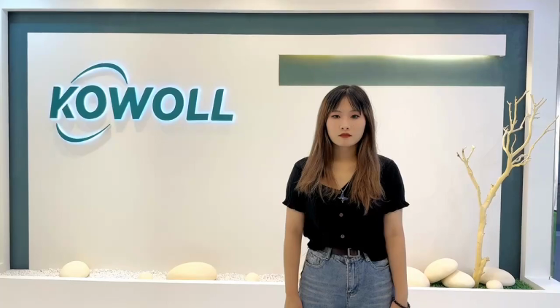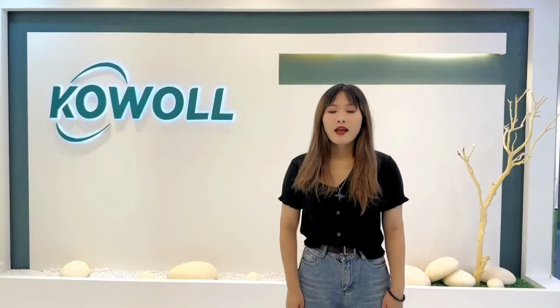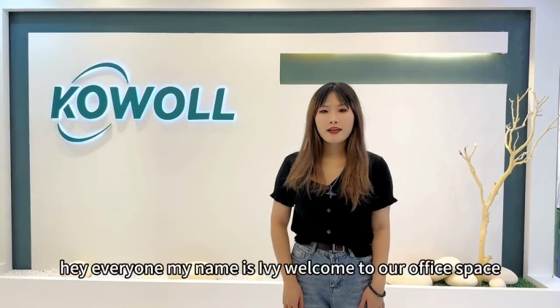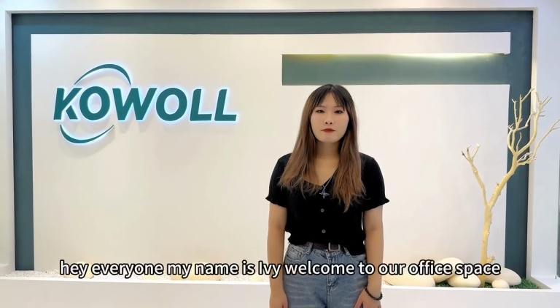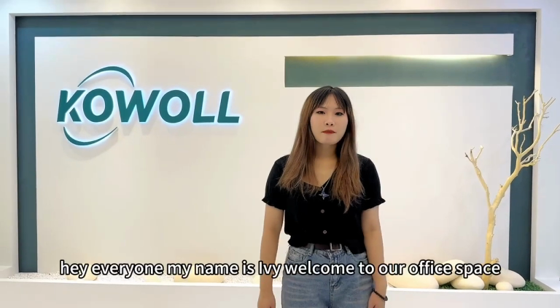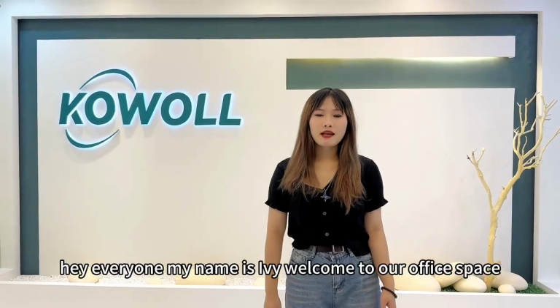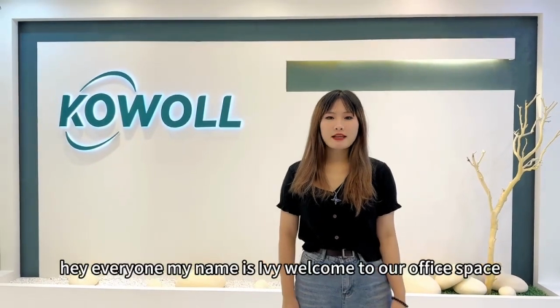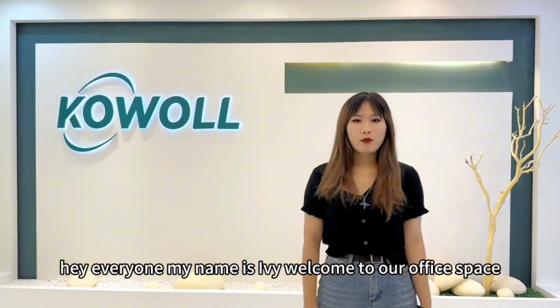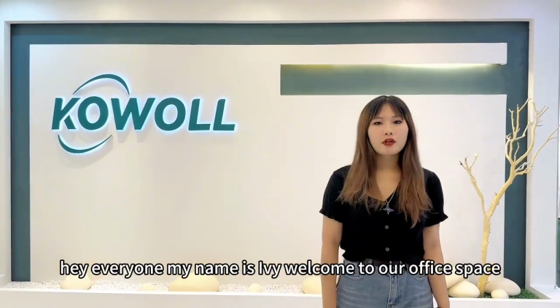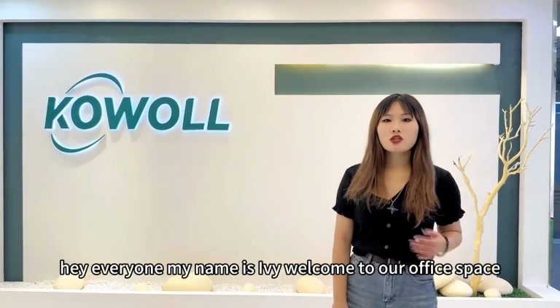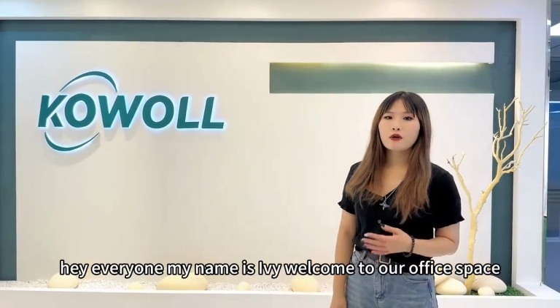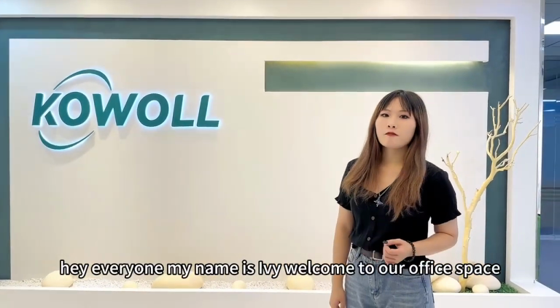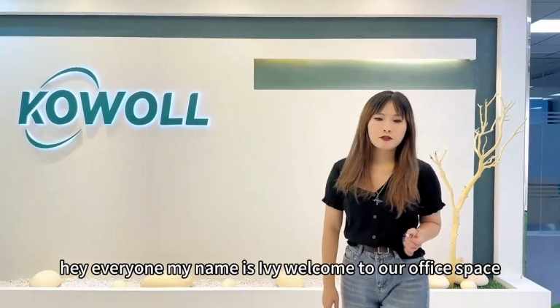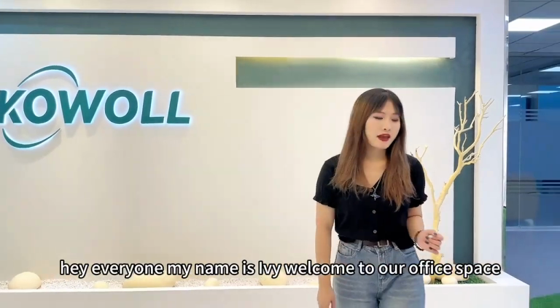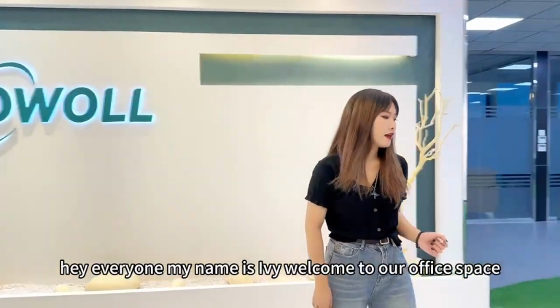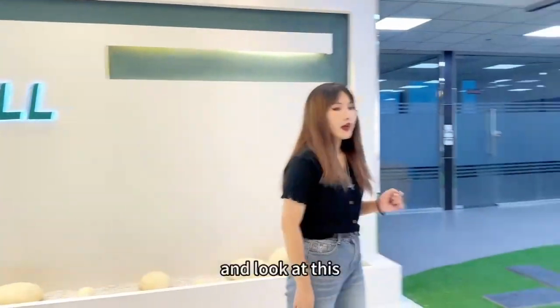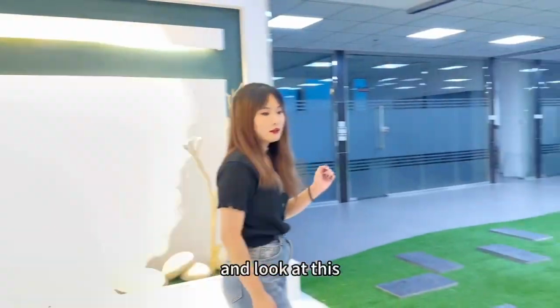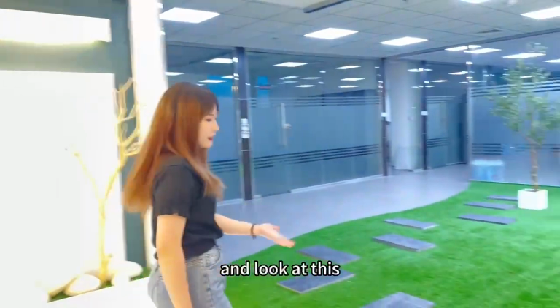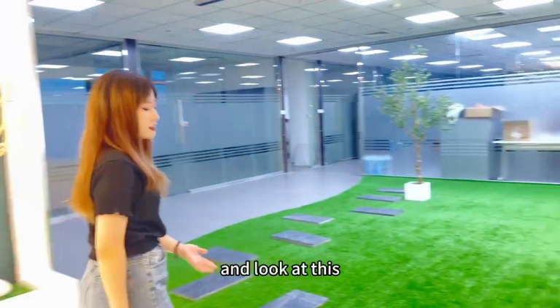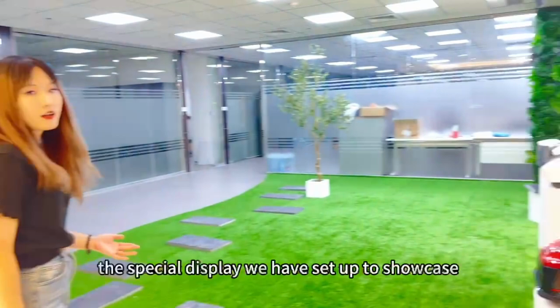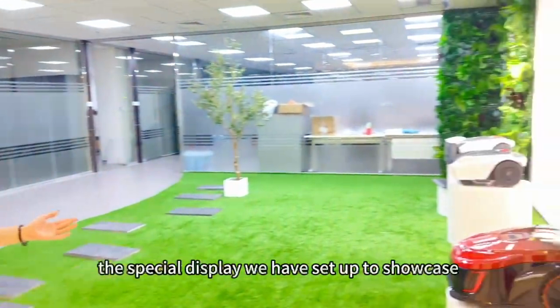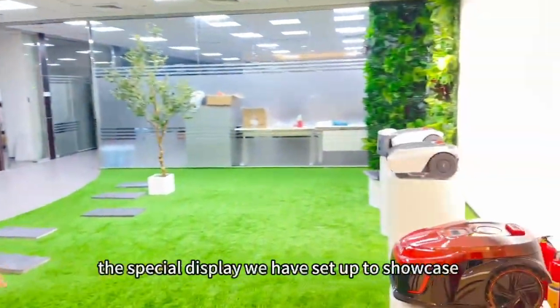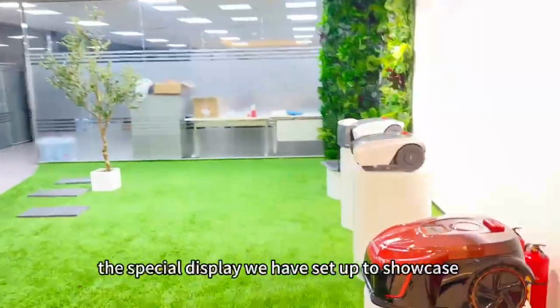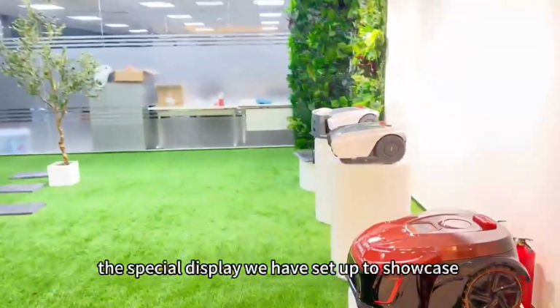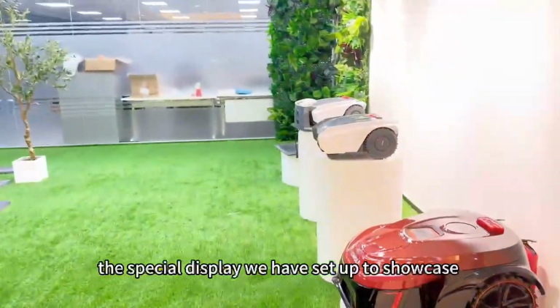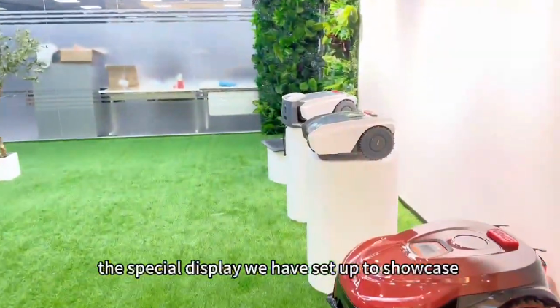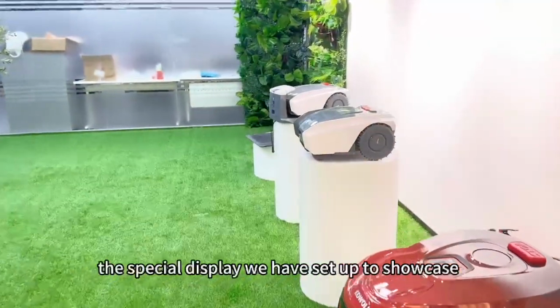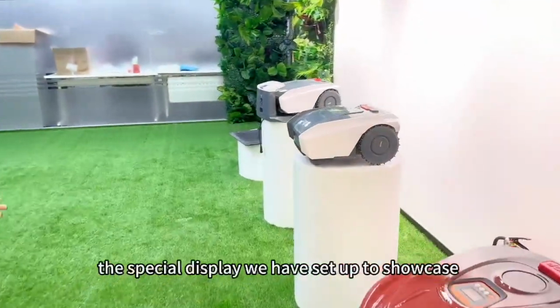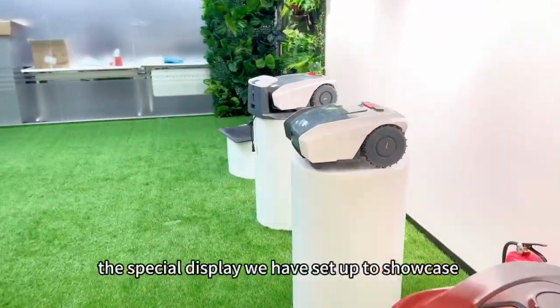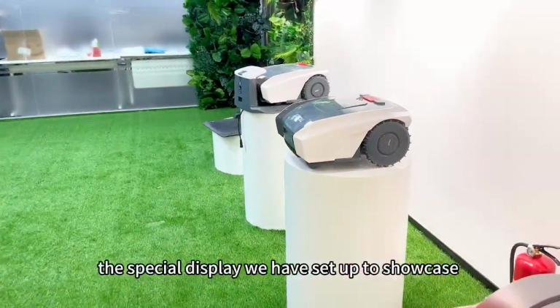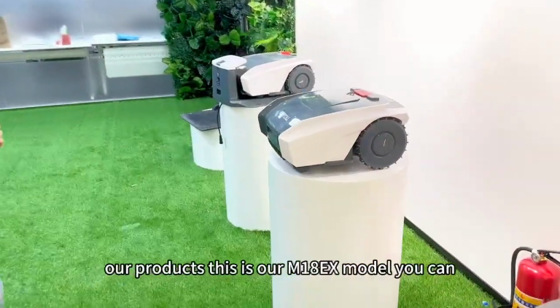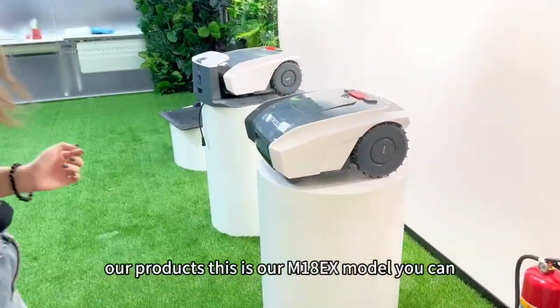Hey everyone, my name is Ivy. Welcome to our office space. And look at this, the special display we have set up to showcase our products.